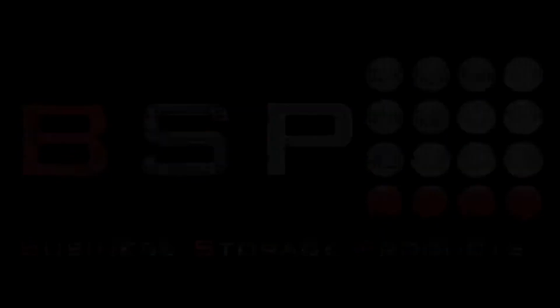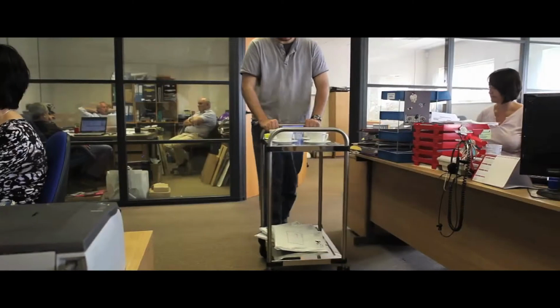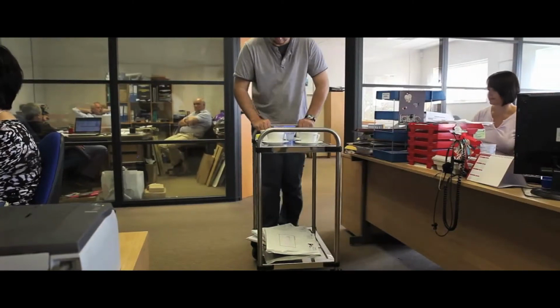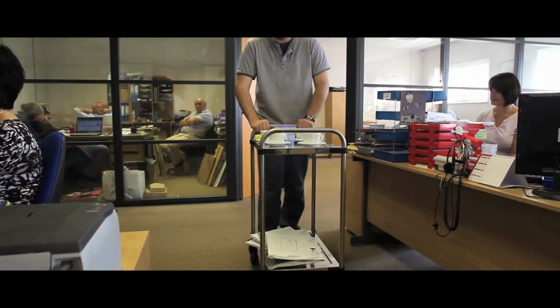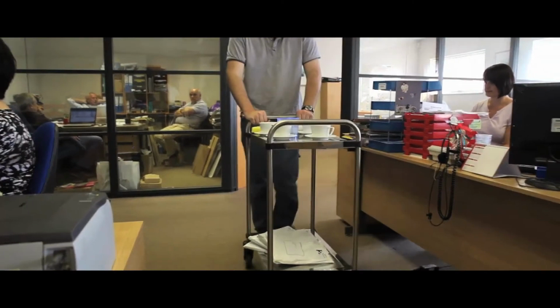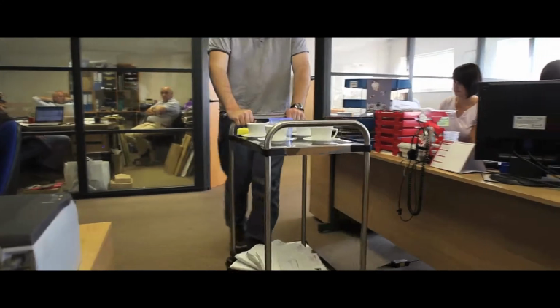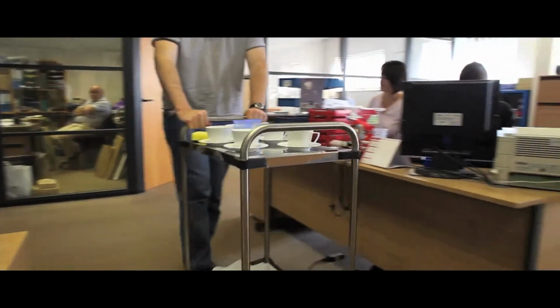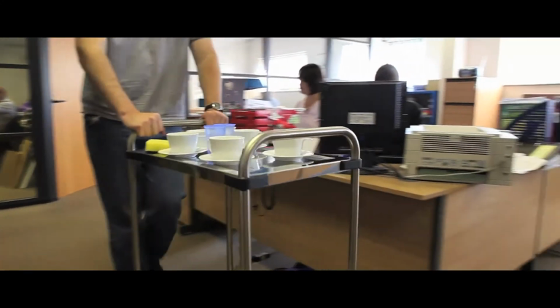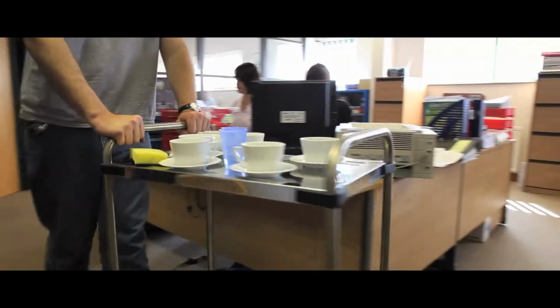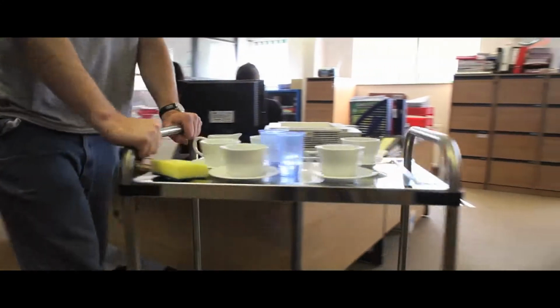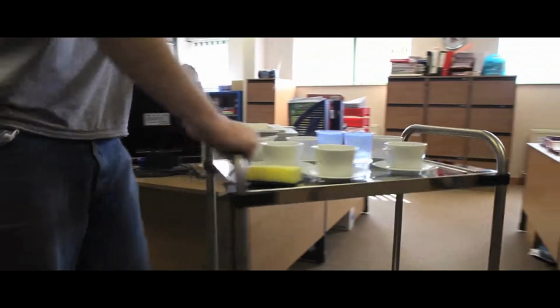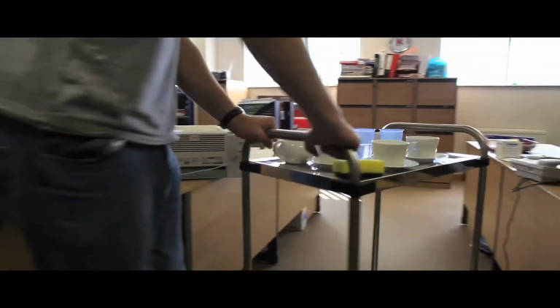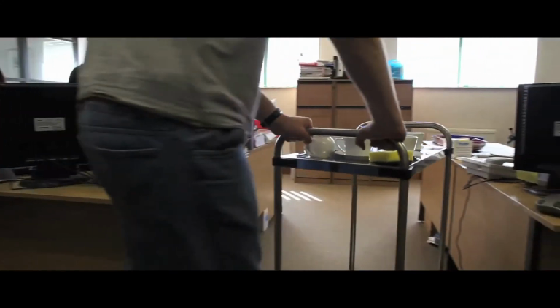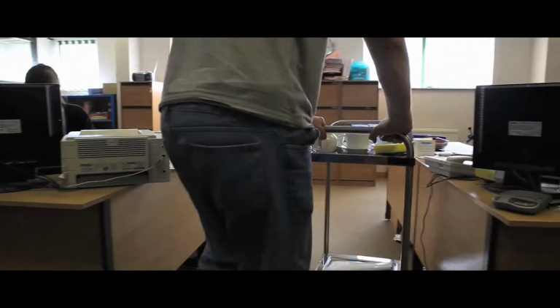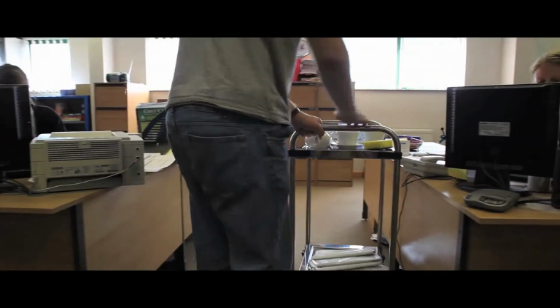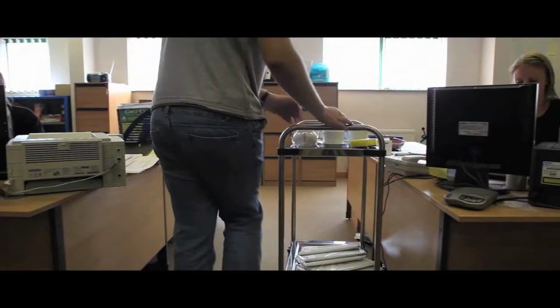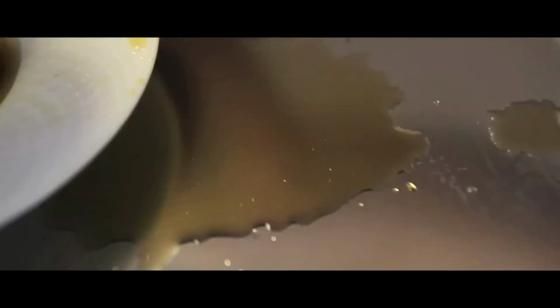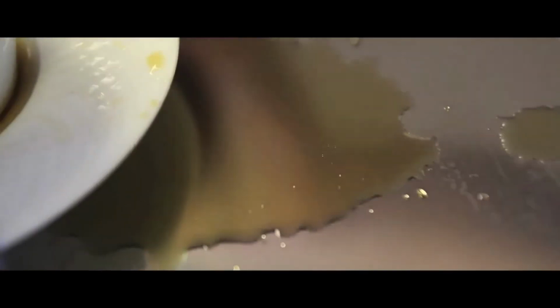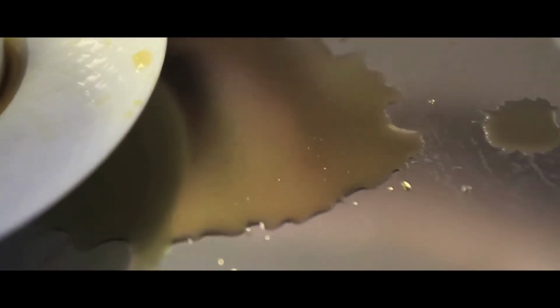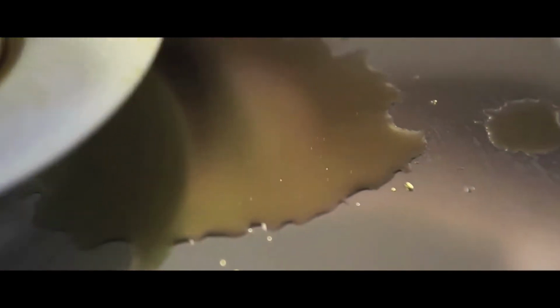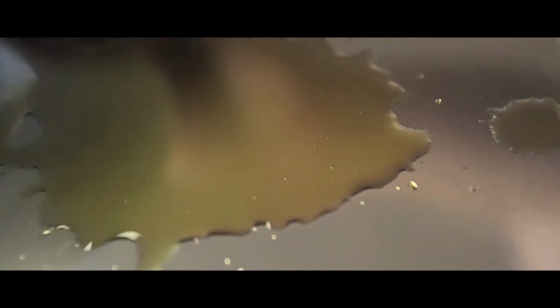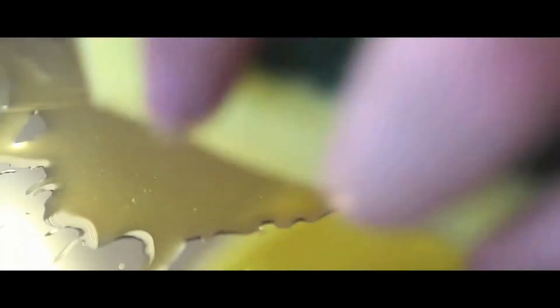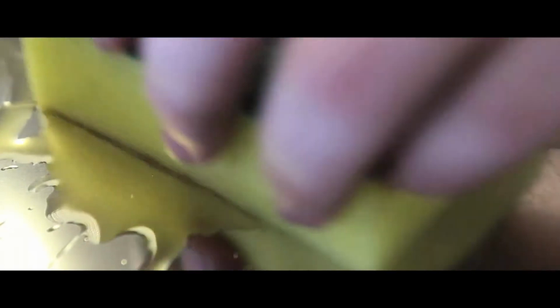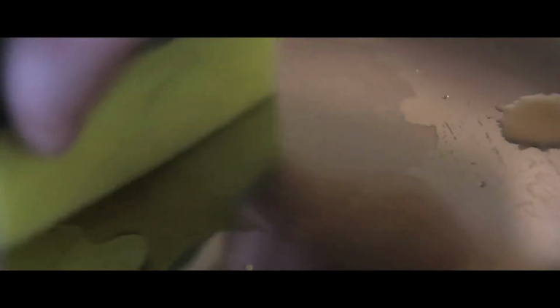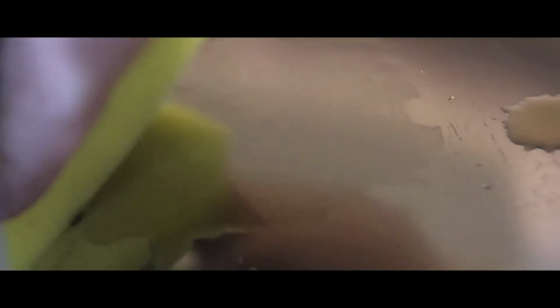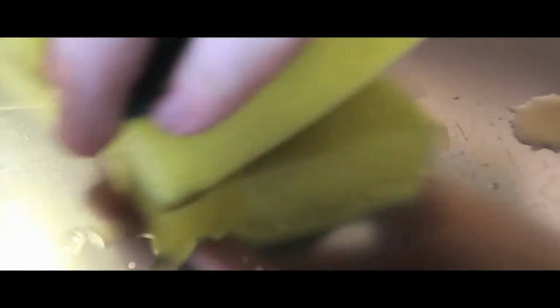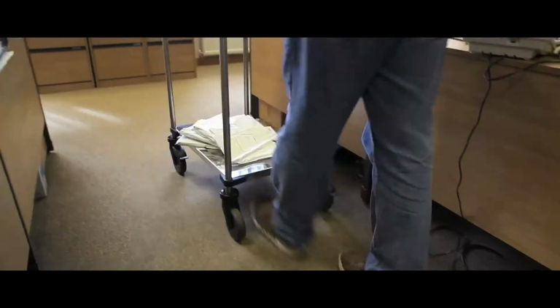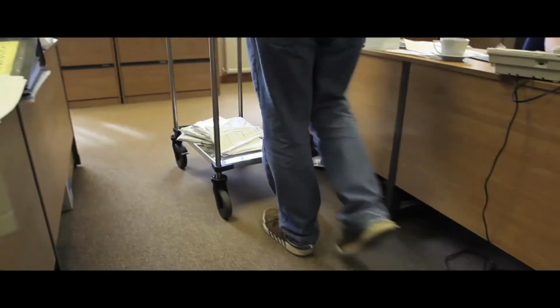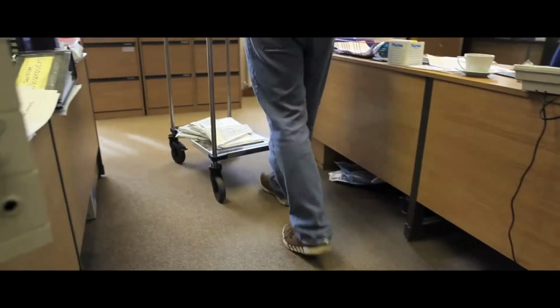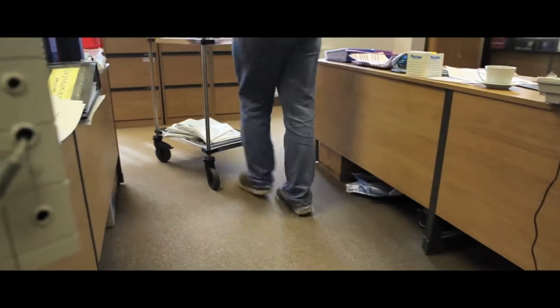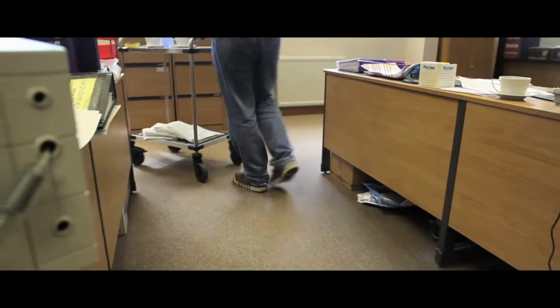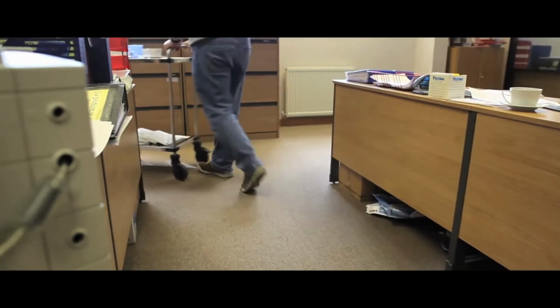With a lip around the shelves to secure goods in motion, these stainless steel trolleys are suitable for use in any environment. Easy to clean with non-marking caster wheels, they come in a variety of models including three or four shelf versions.